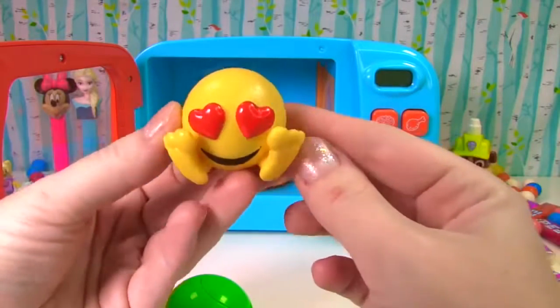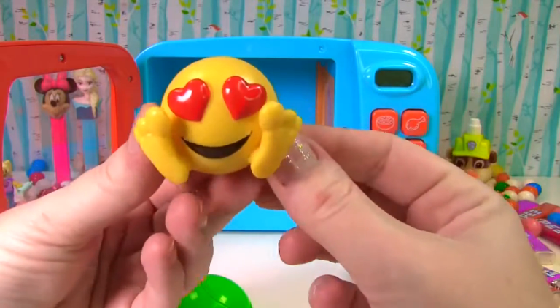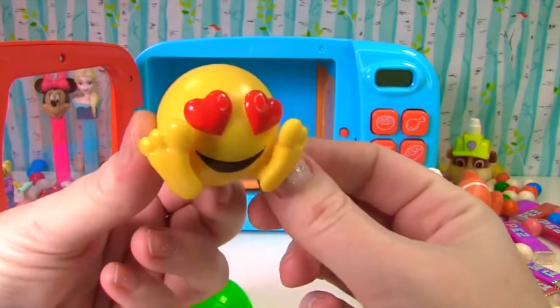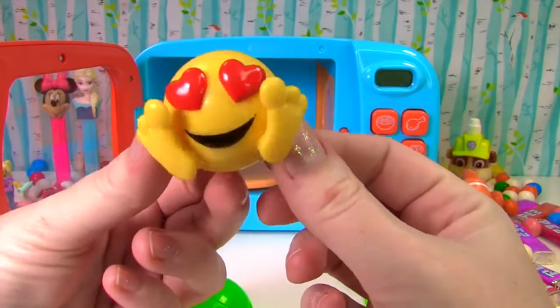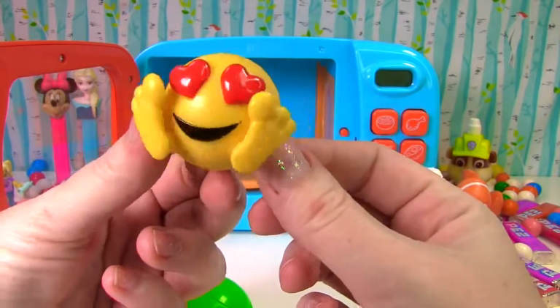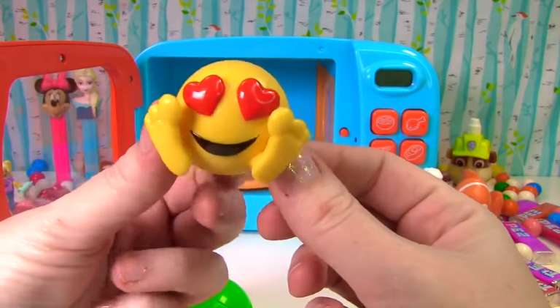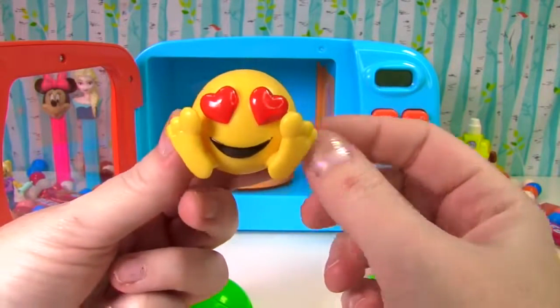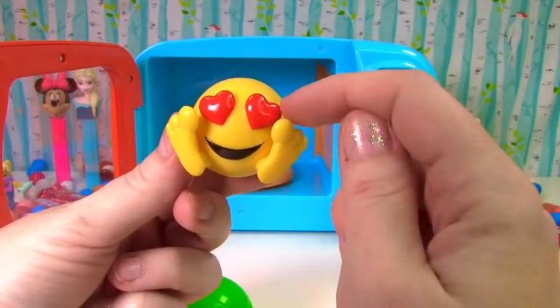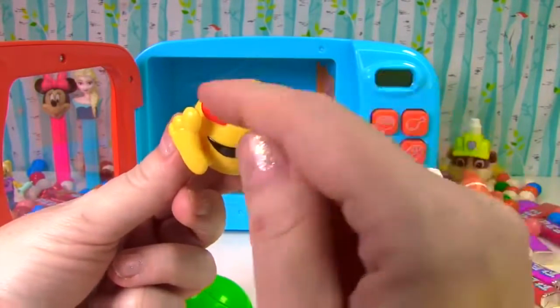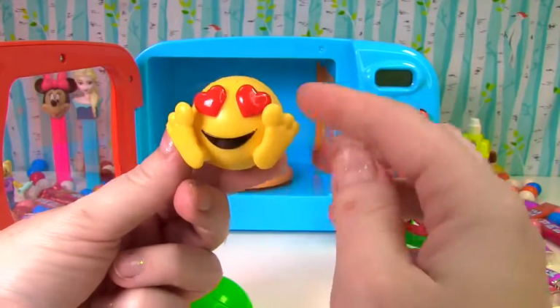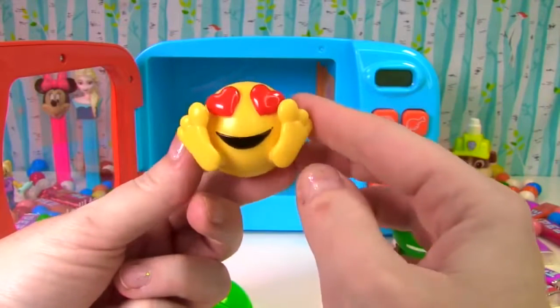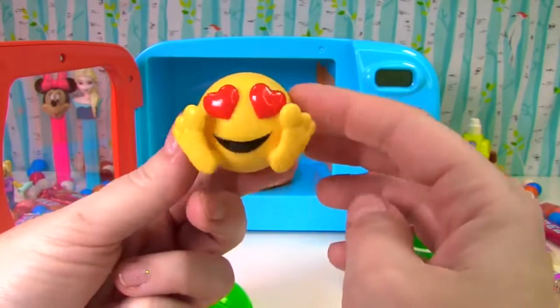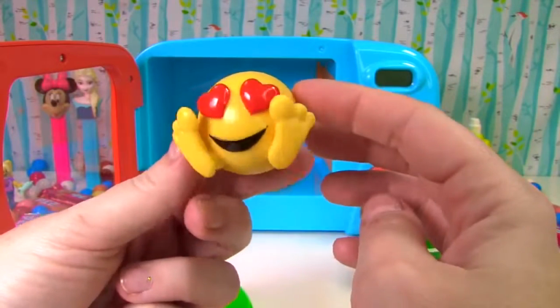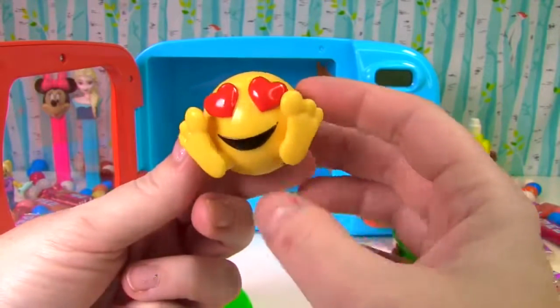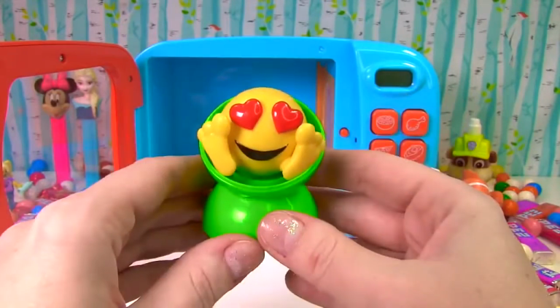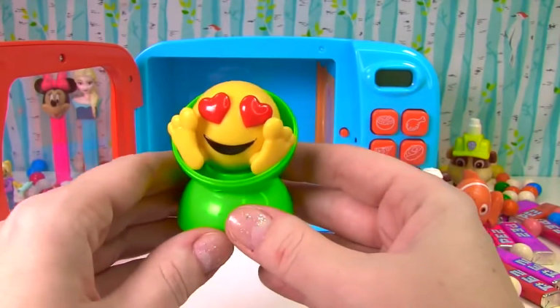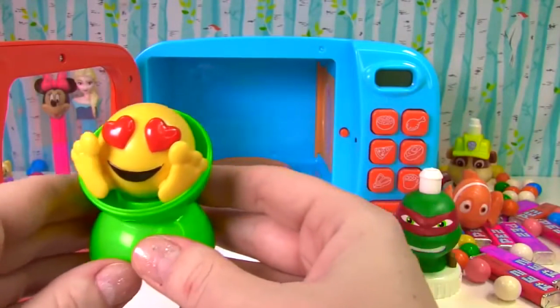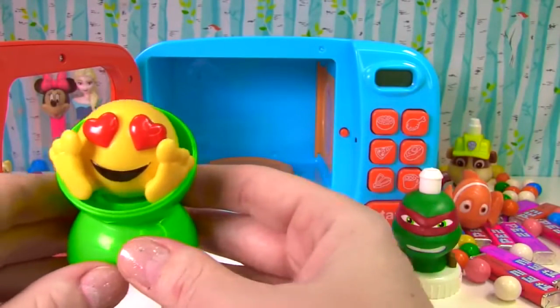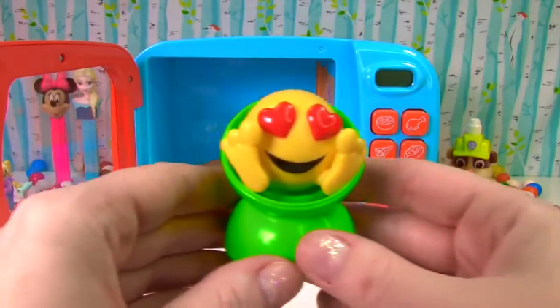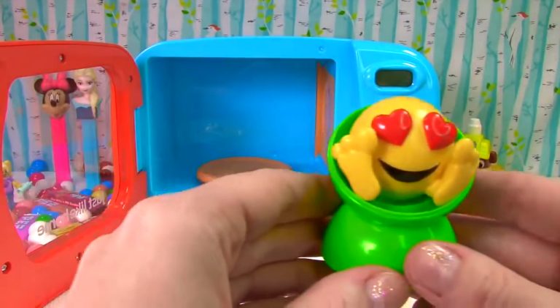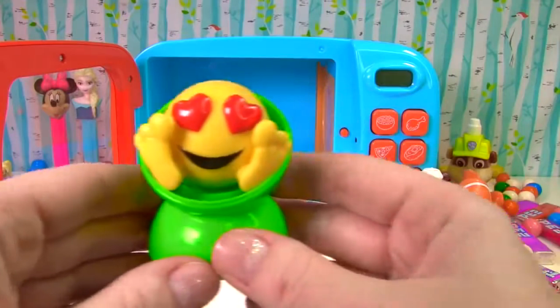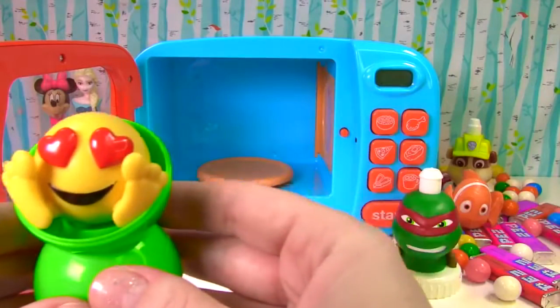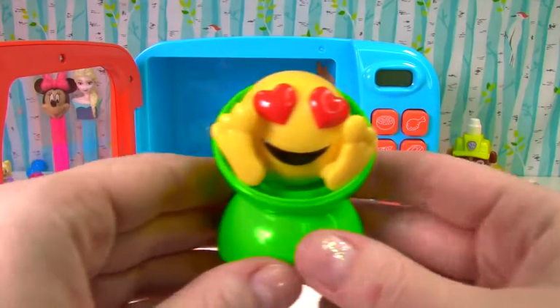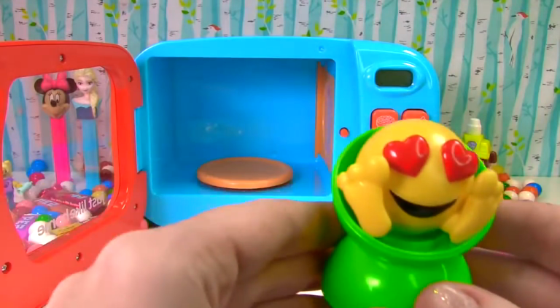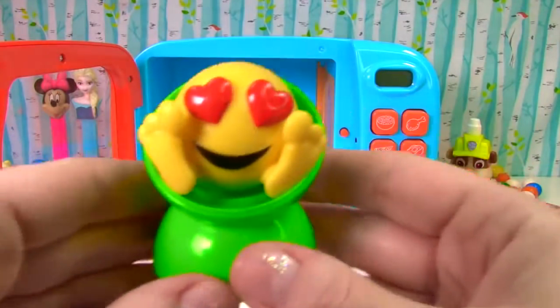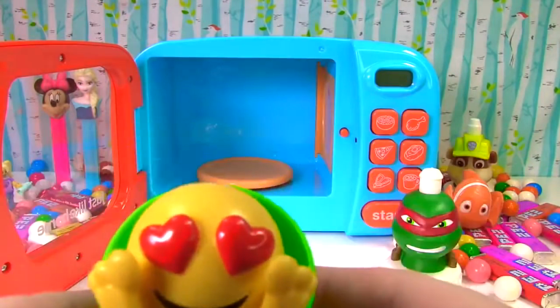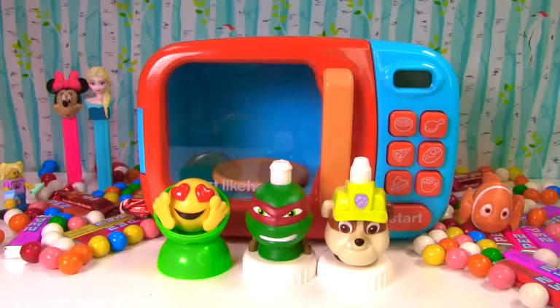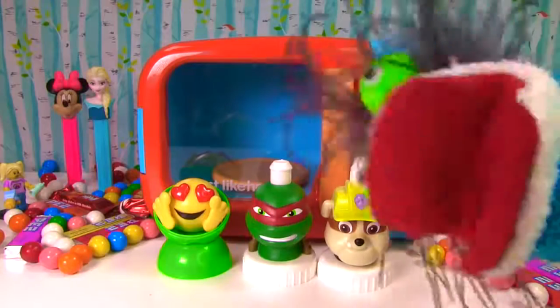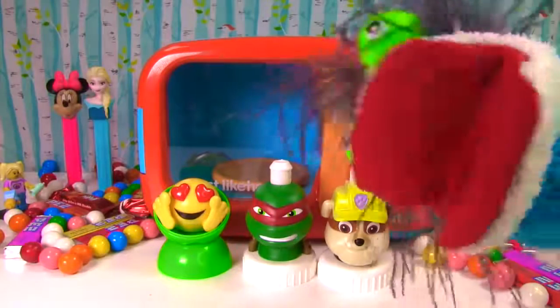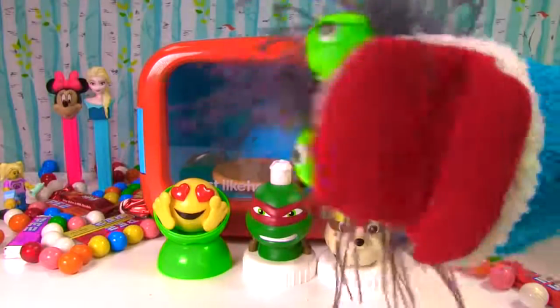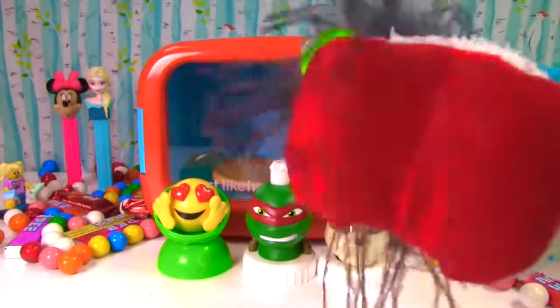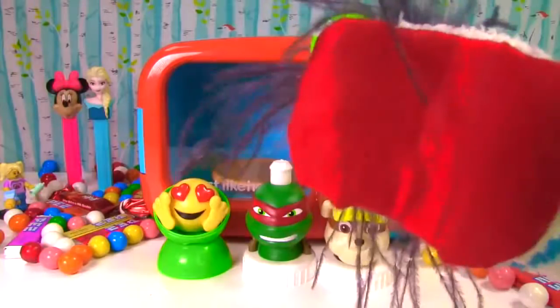It's a yellow emoji face, and it has red heart eyes. Bye bye. See you next time.